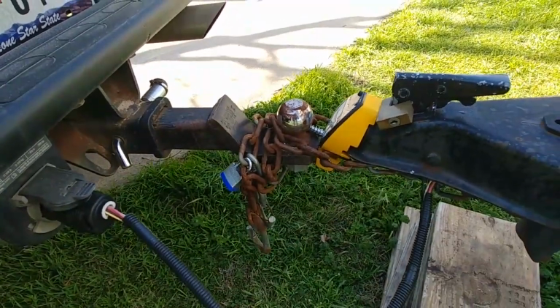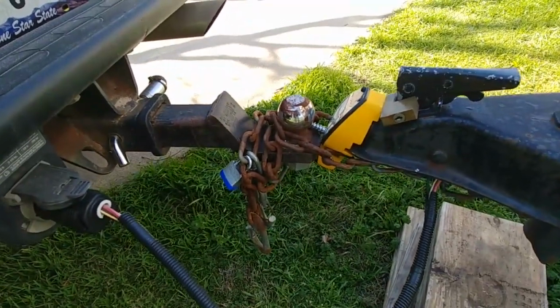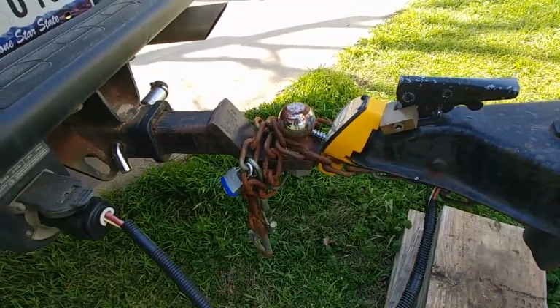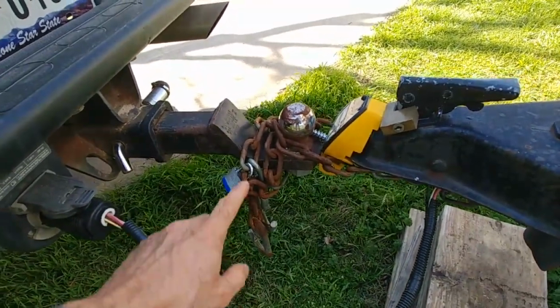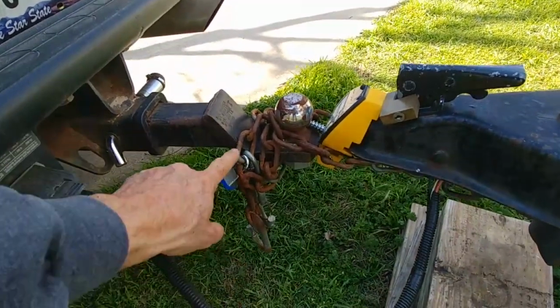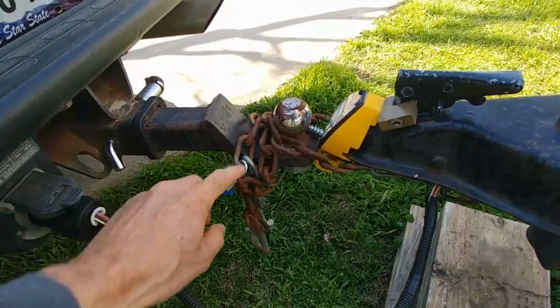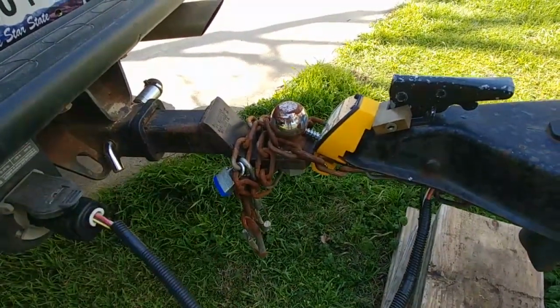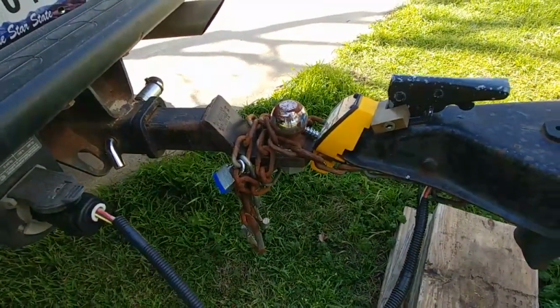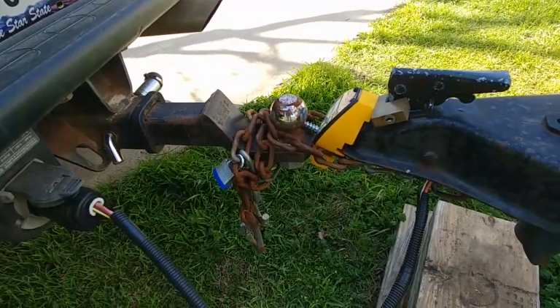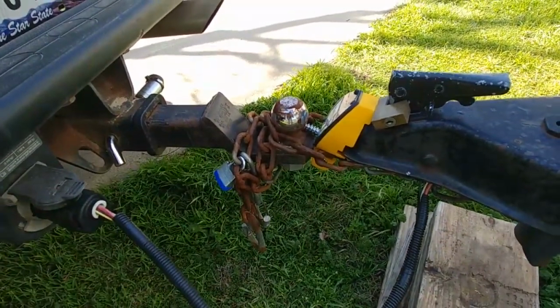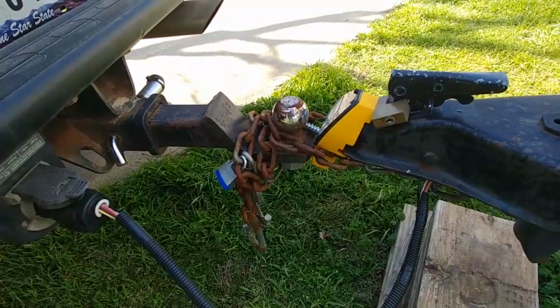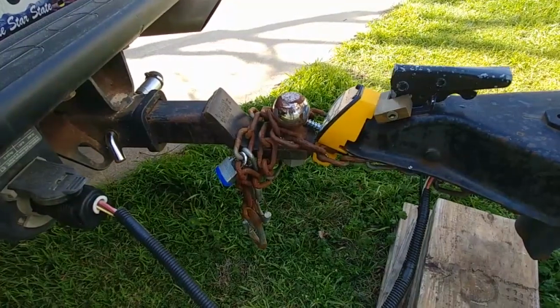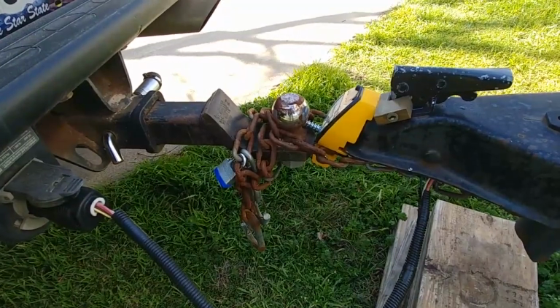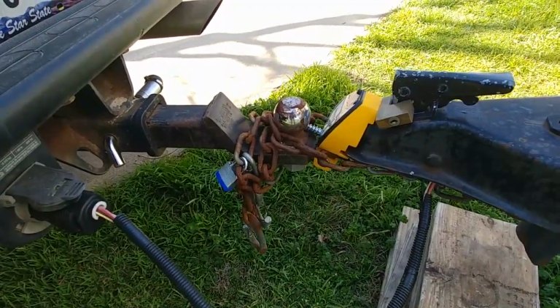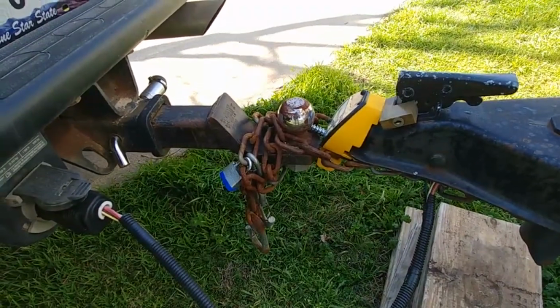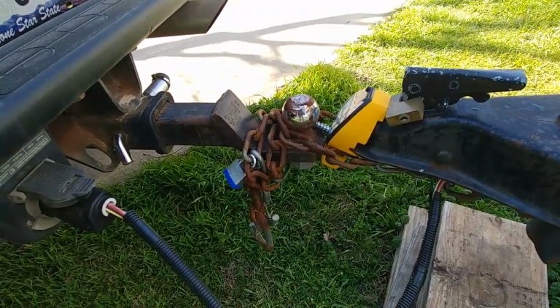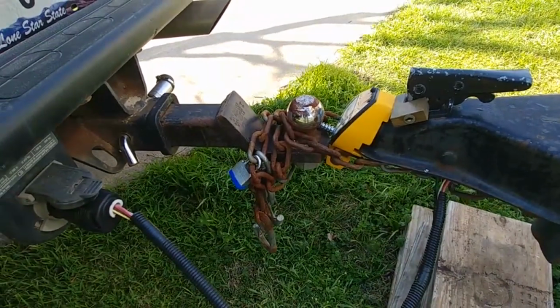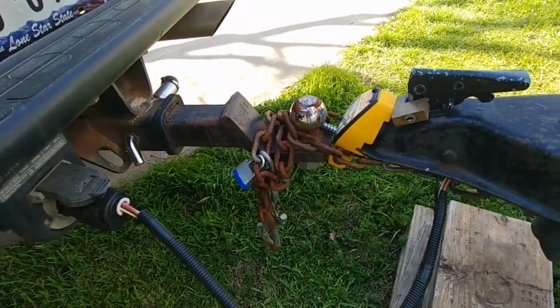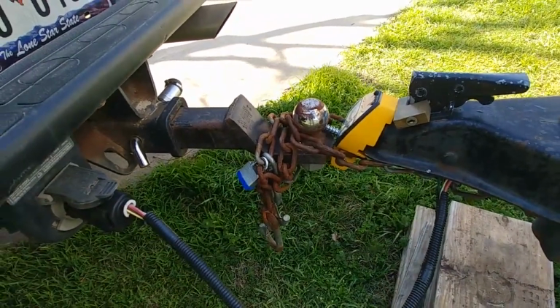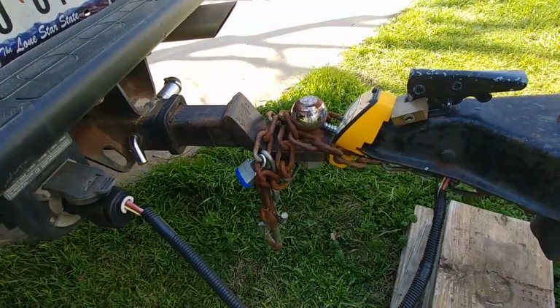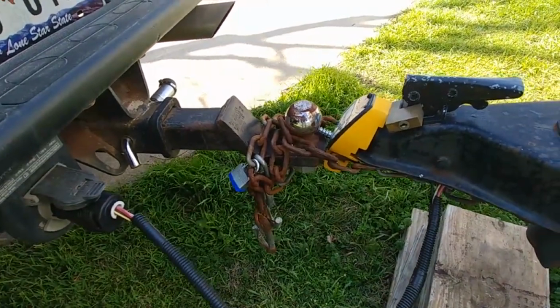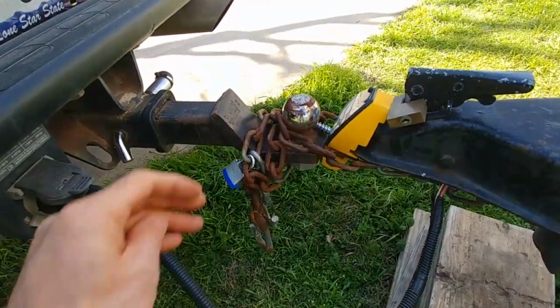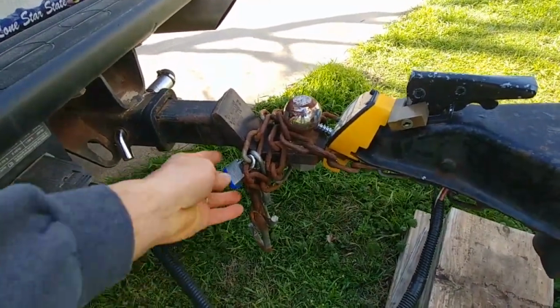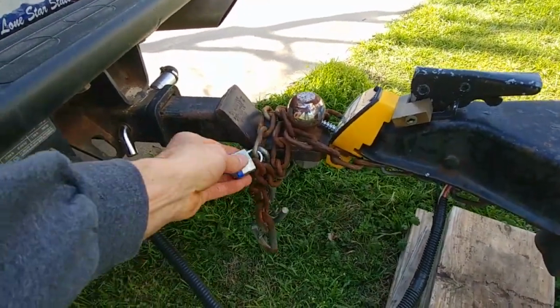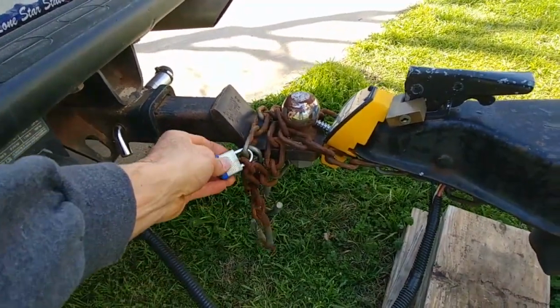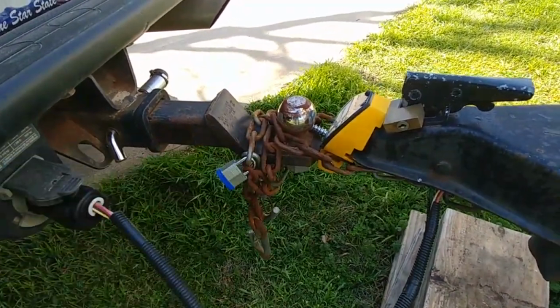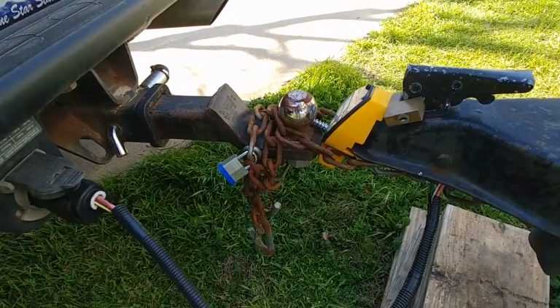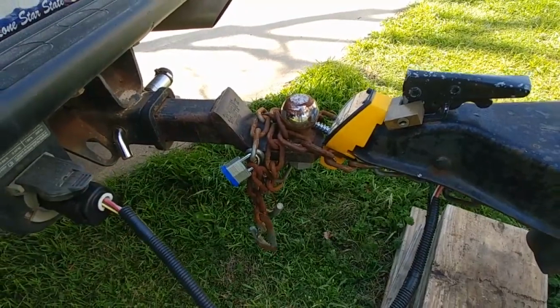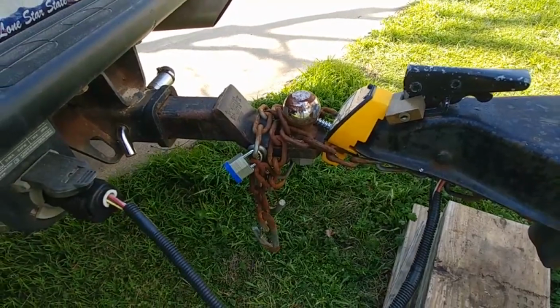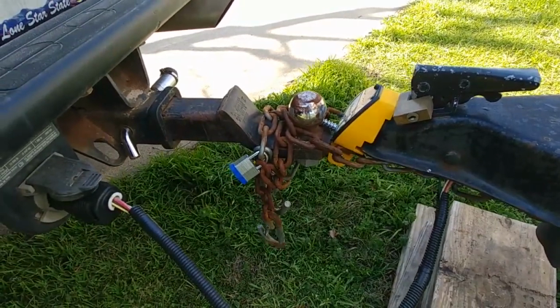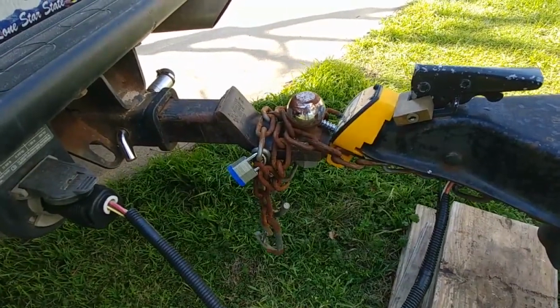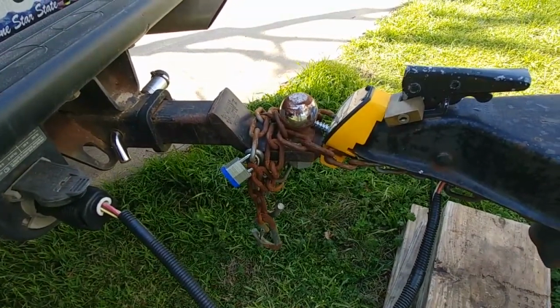It took me about five minutes to figure this out. I had seen it on YouTube and I wanted to check it out for myself, and it does work. This is a cheap little lock — it wouldn't take much to drive off with this thing.